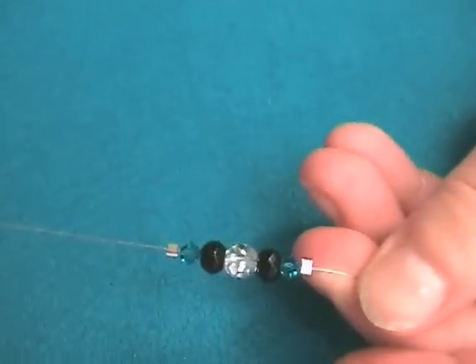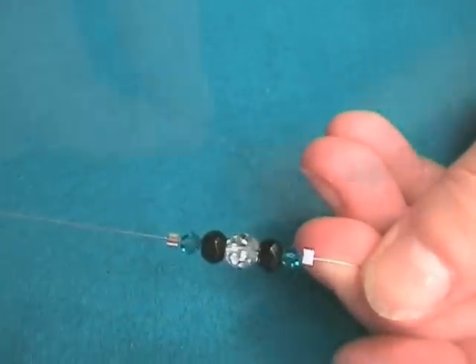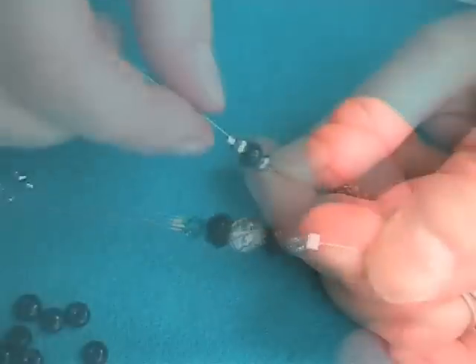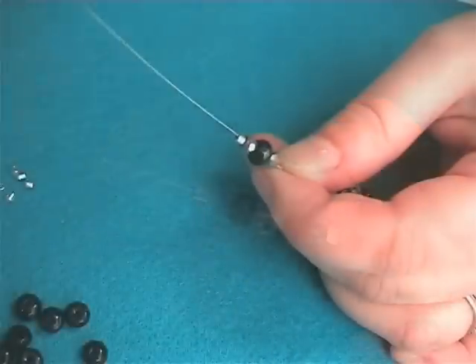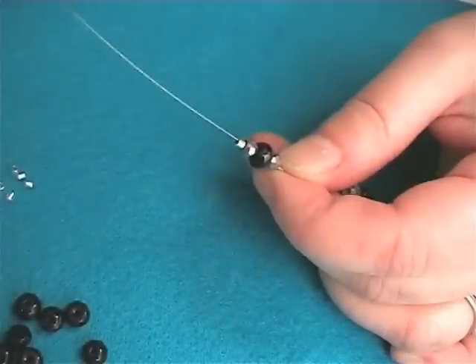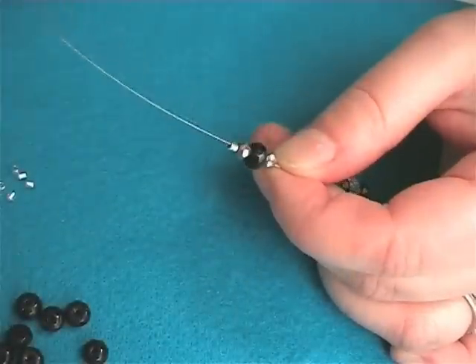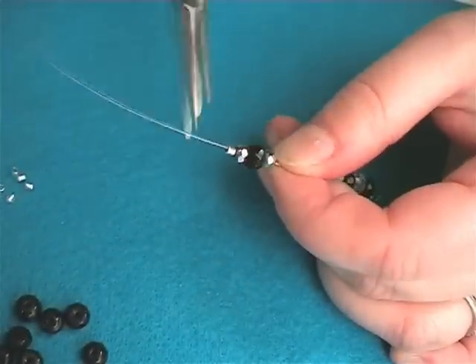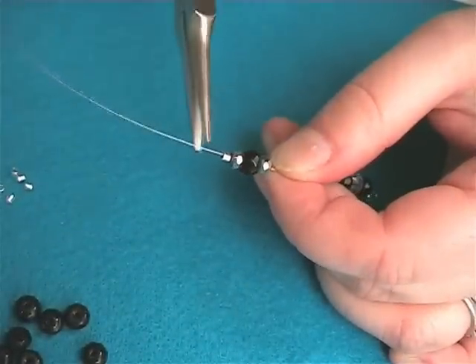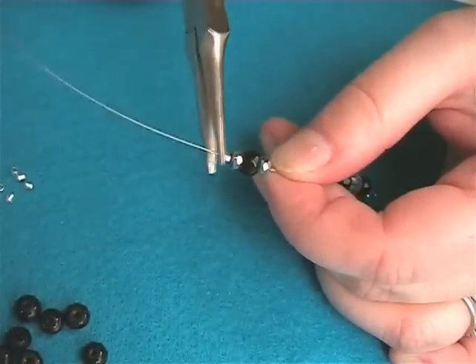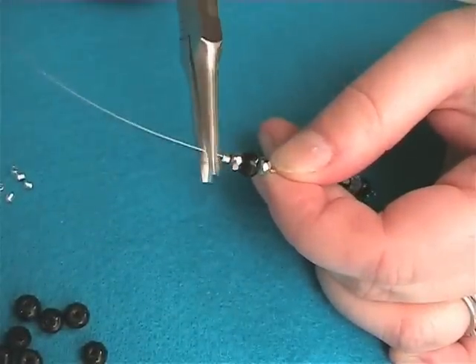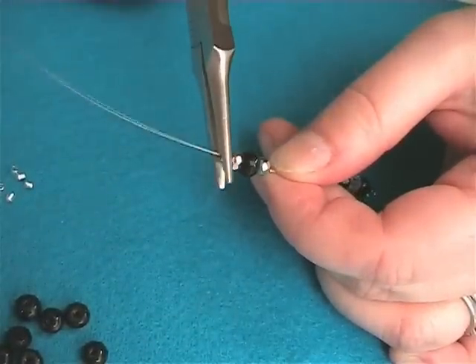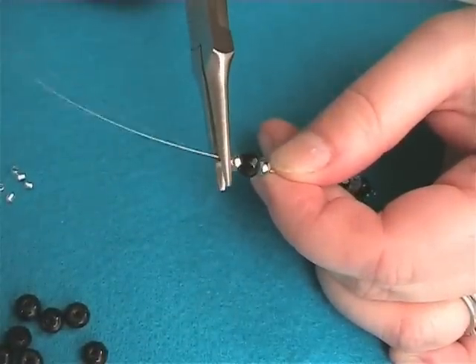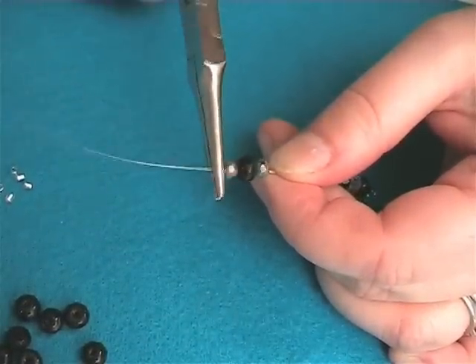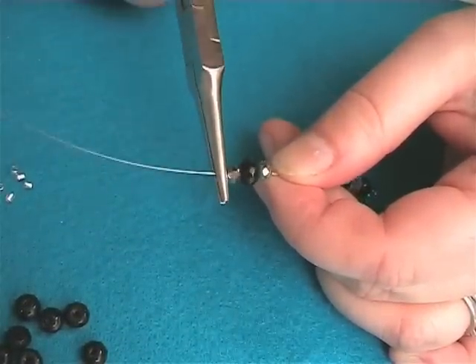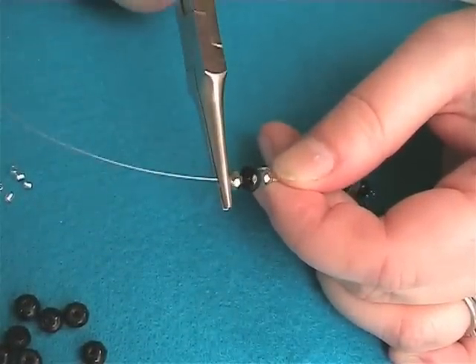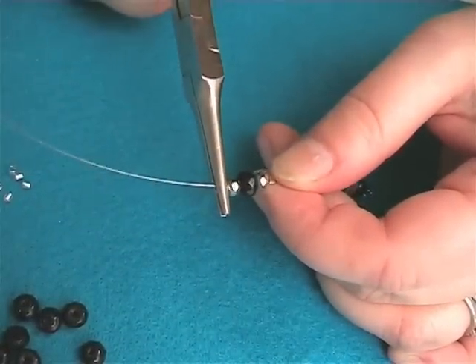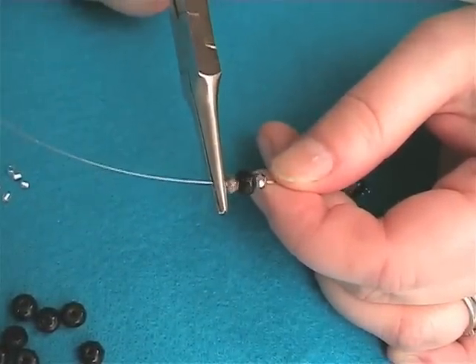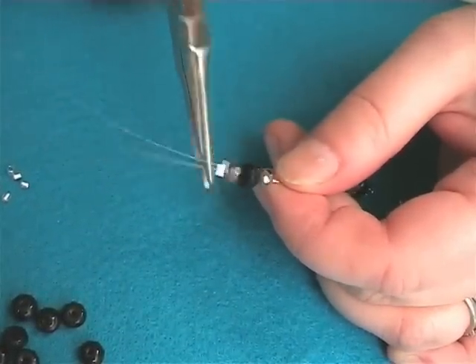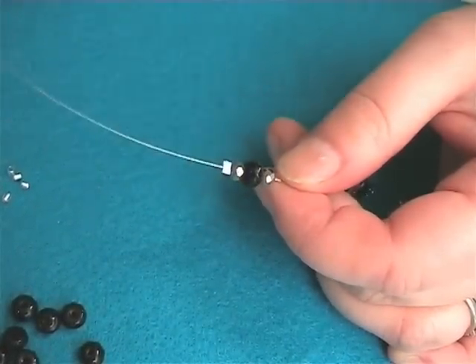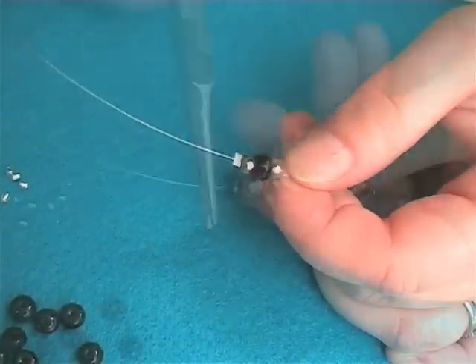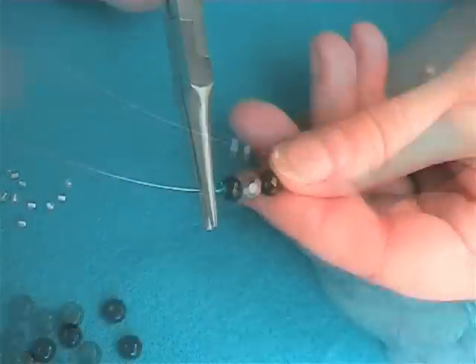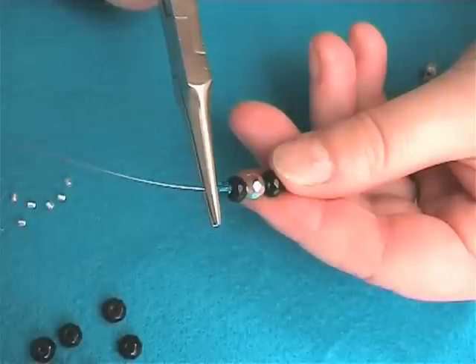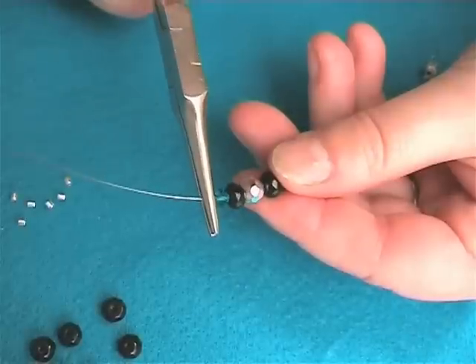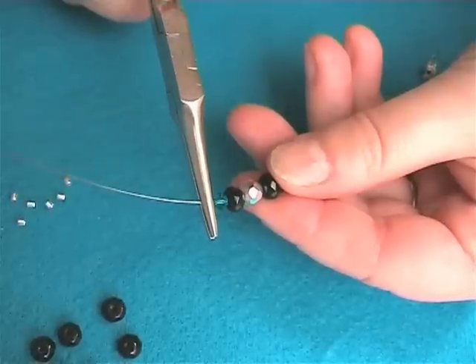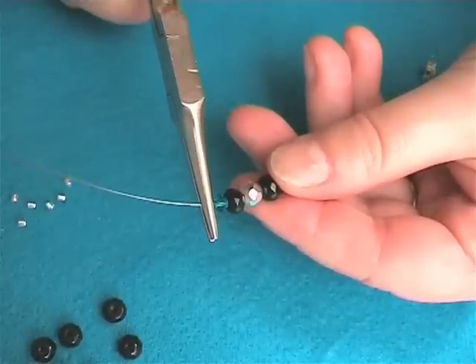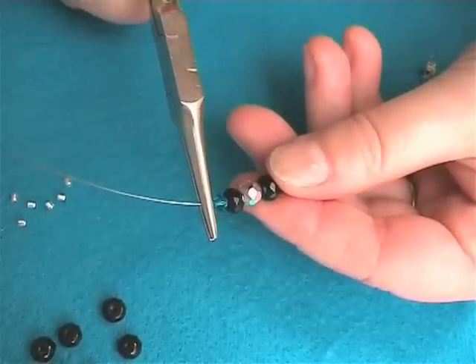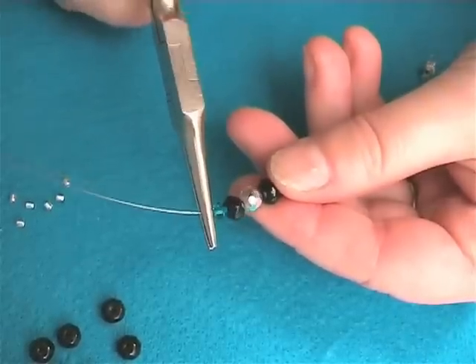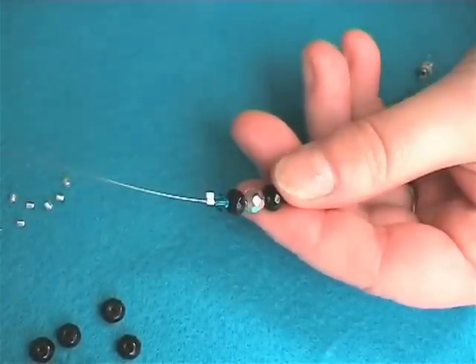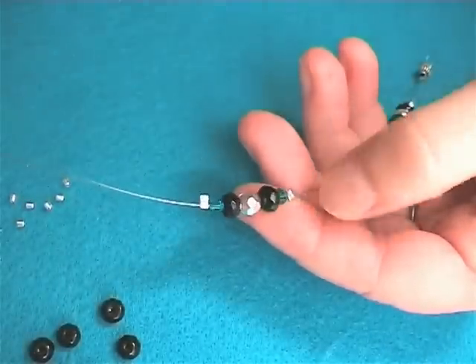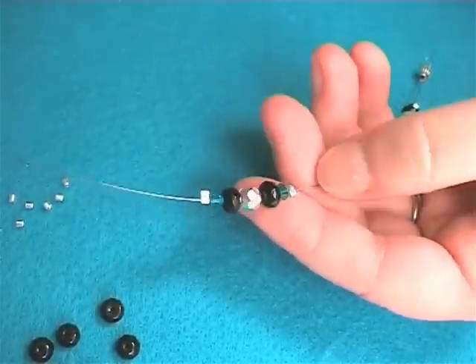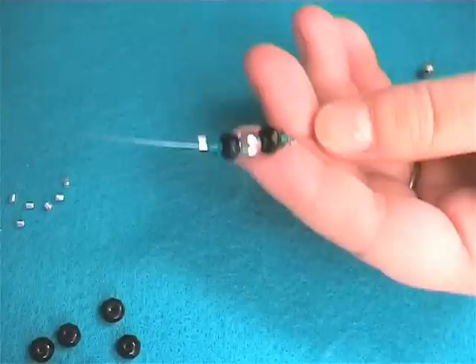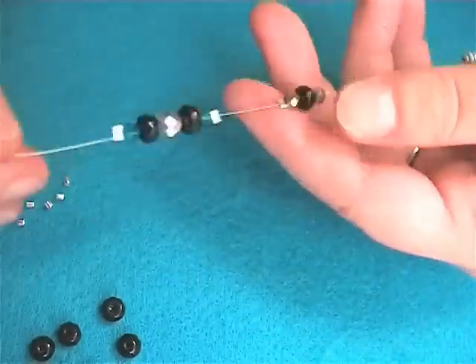Repeat a couple of centimetres down the wire with 3 coordinating beads. Continue this pattern until the necklace is the length required, ending with a 5 bead section.